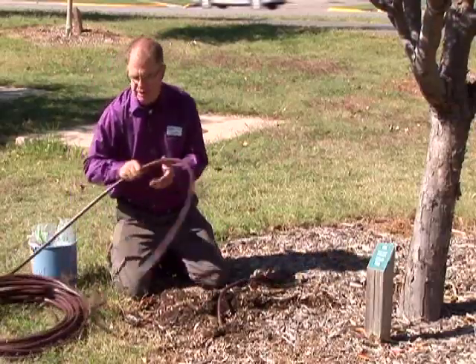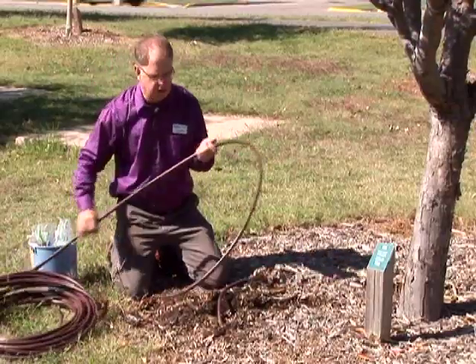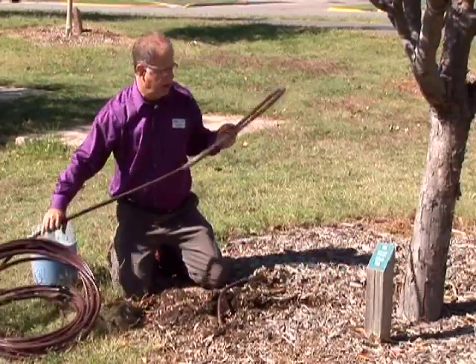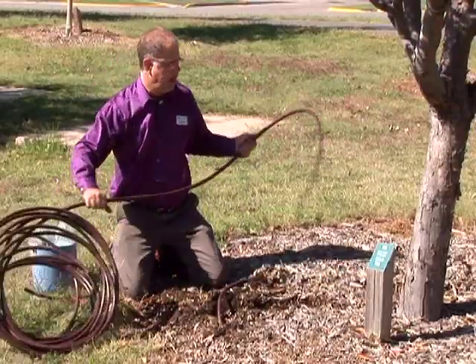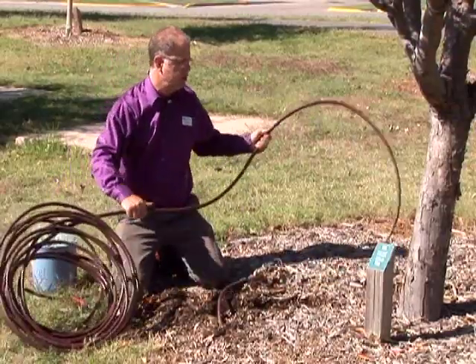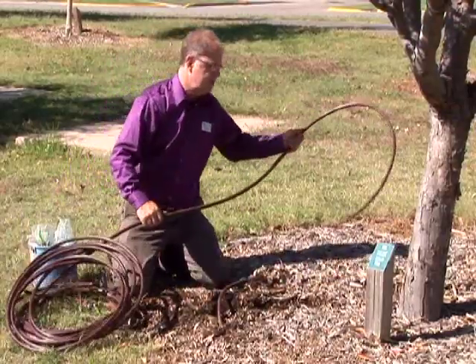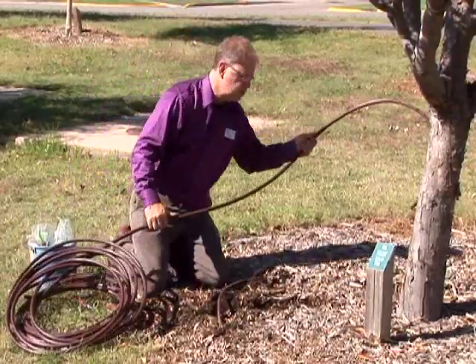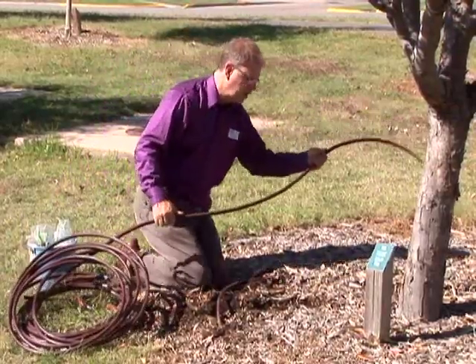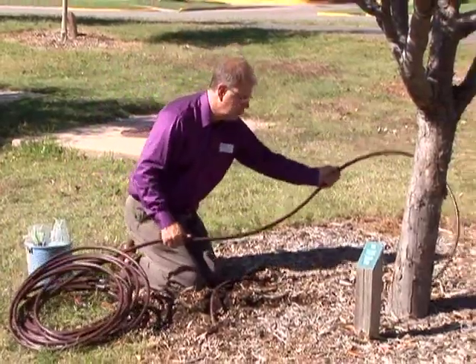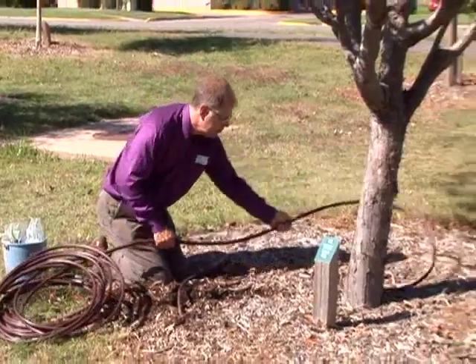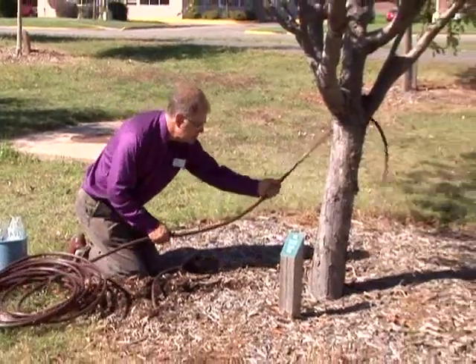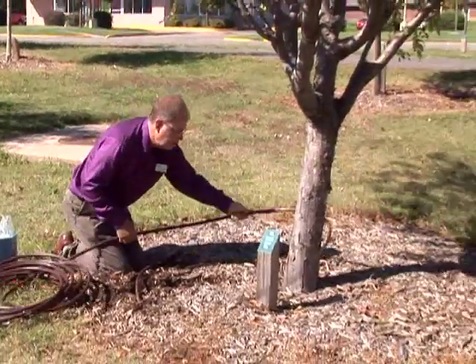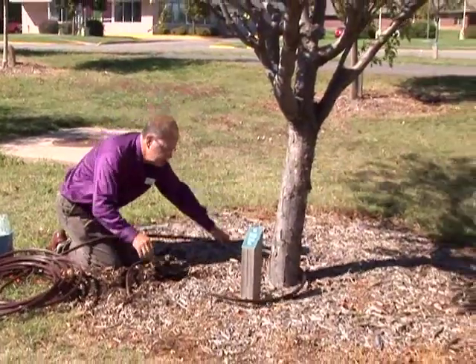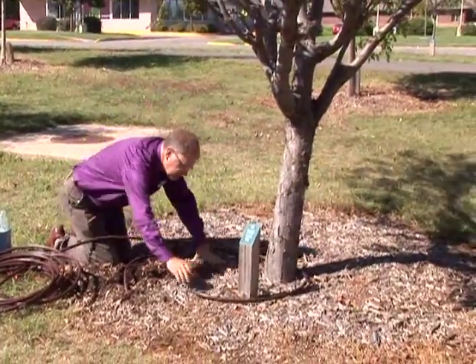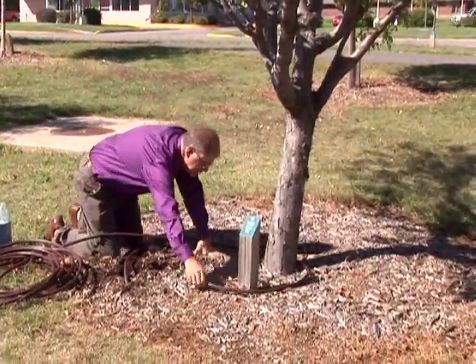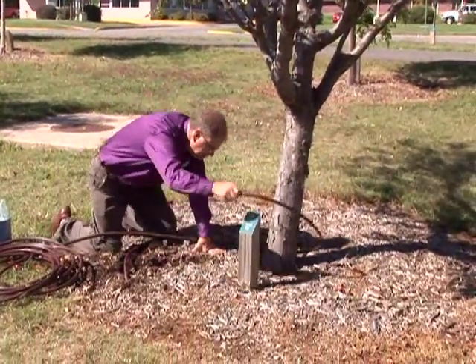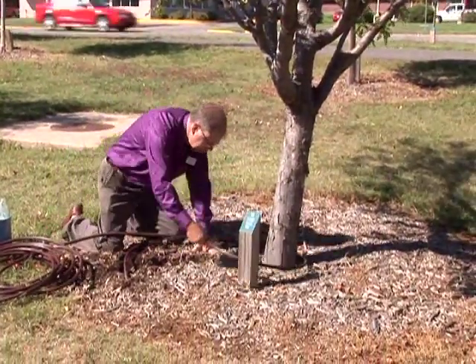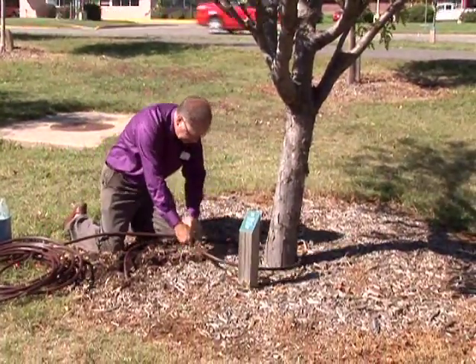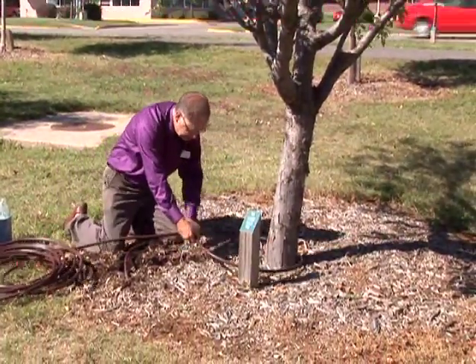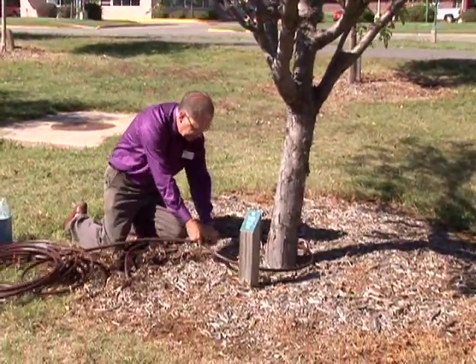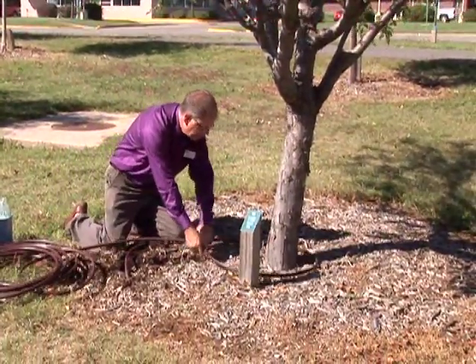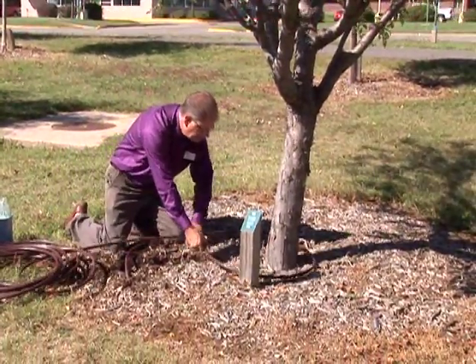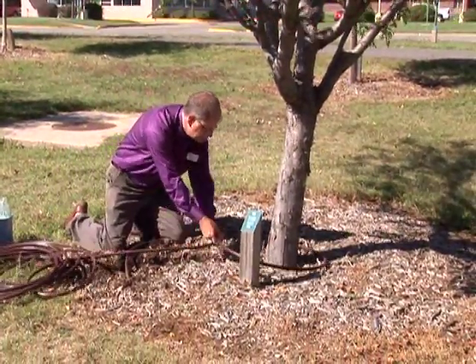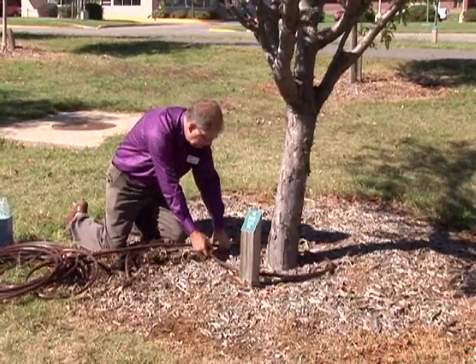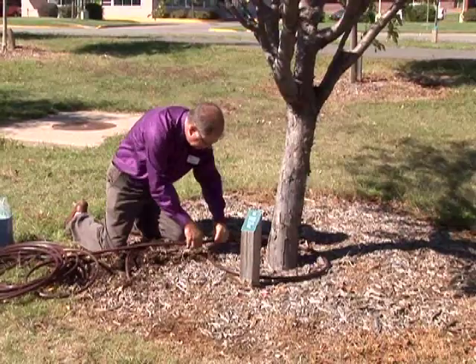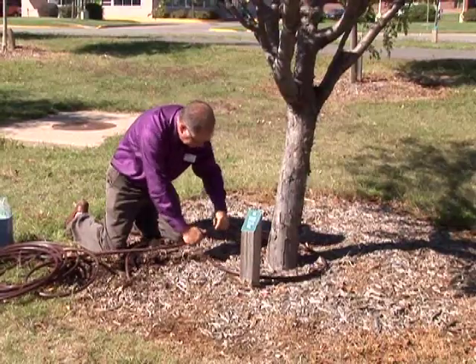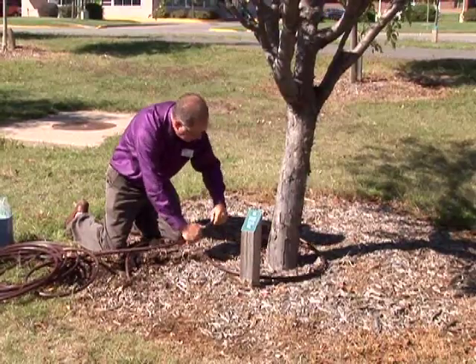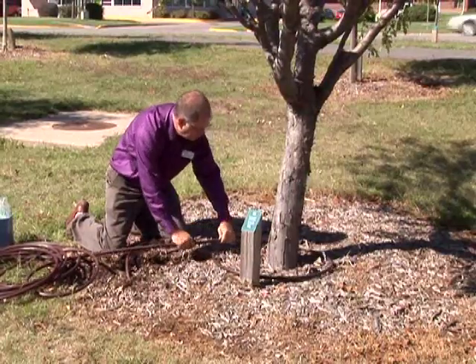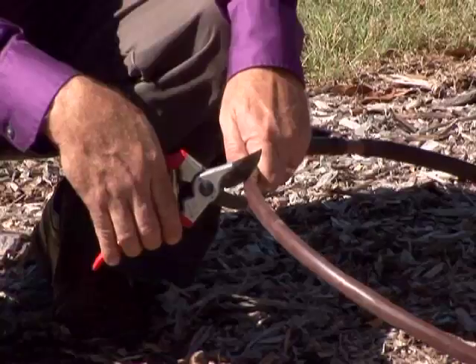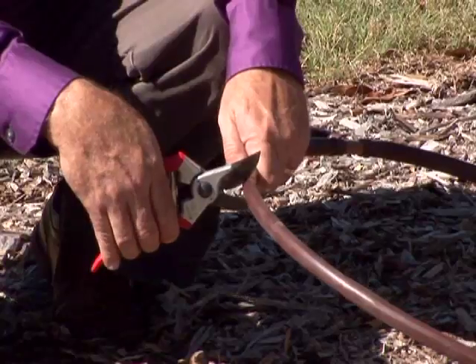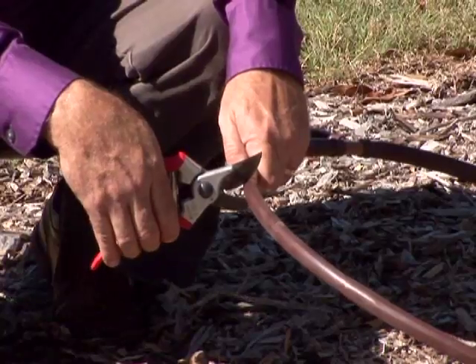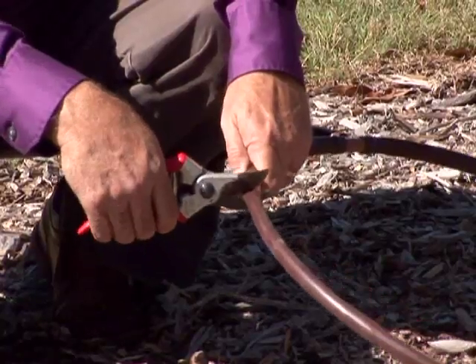Let's take a look at how to do this if this were a small tree, say one just recently planted. I'm going to take this line, wrap it around there so it's going to be about a foot and a half from the tree all the way around. Snip that.